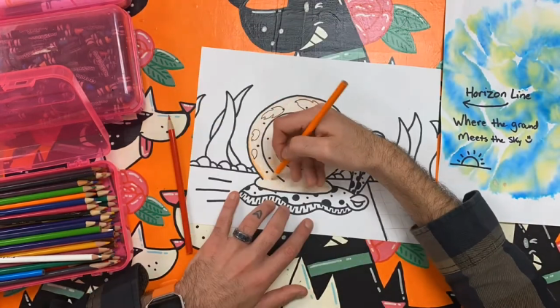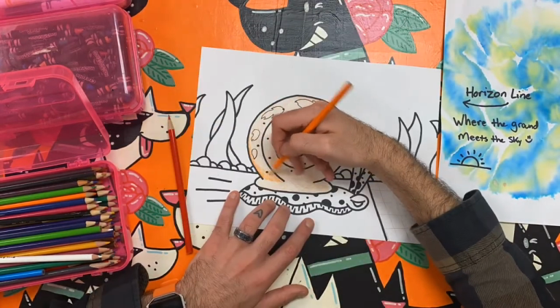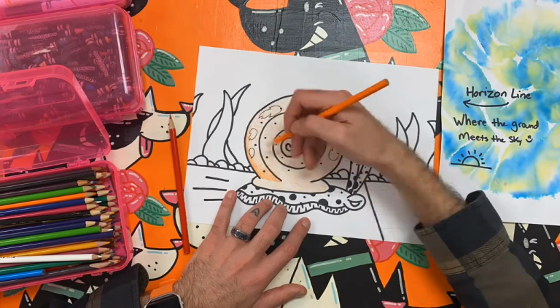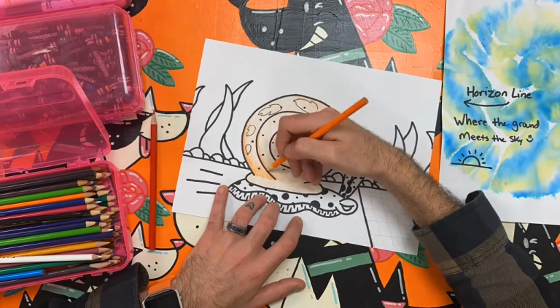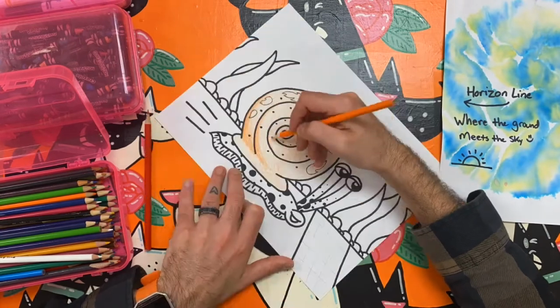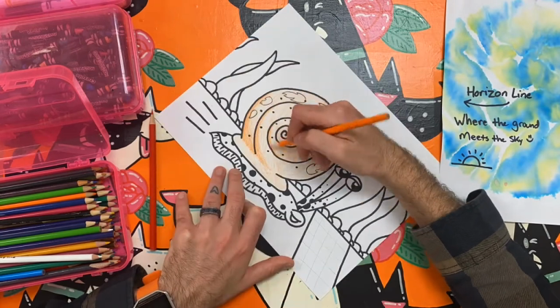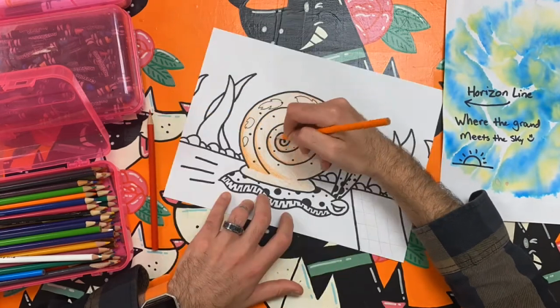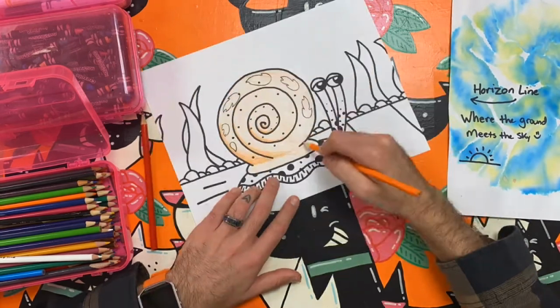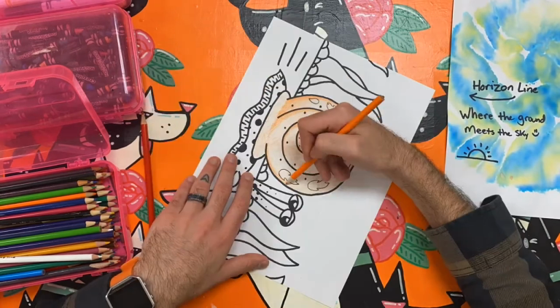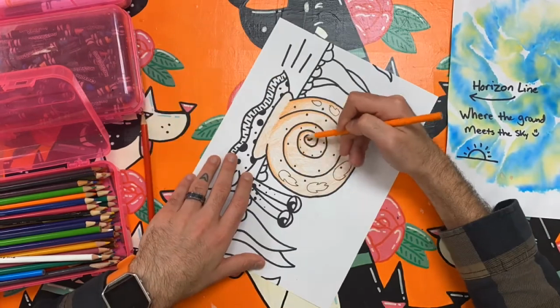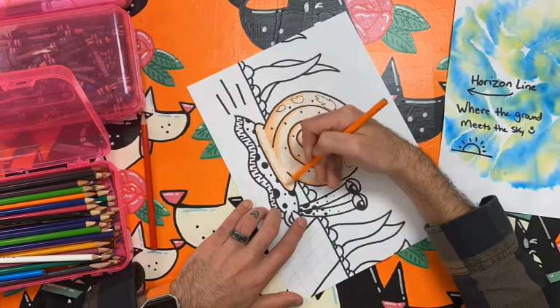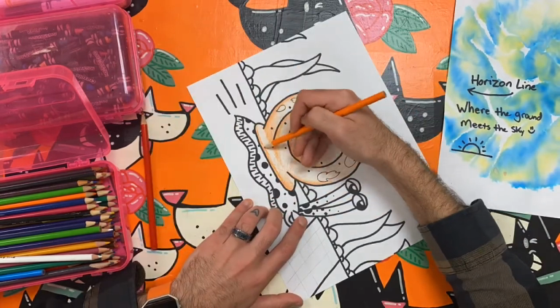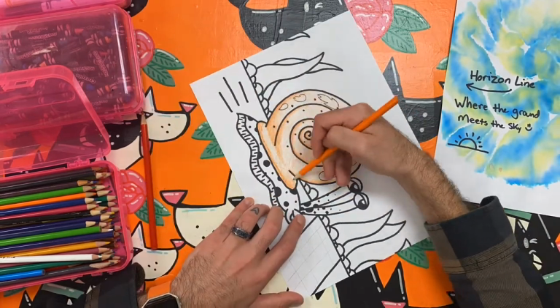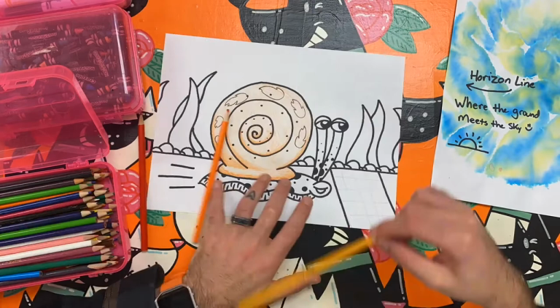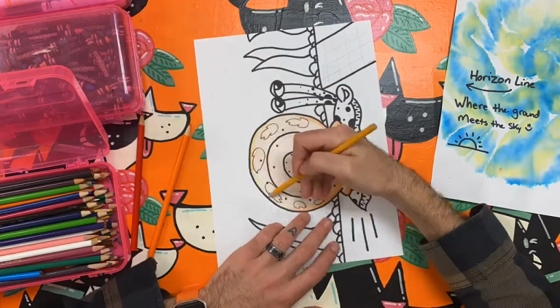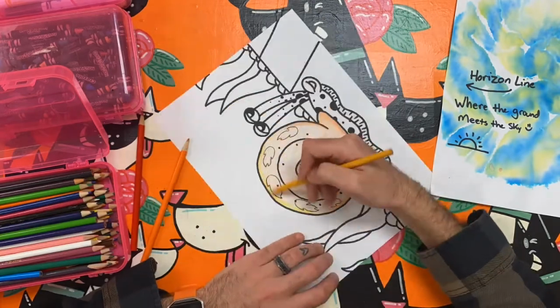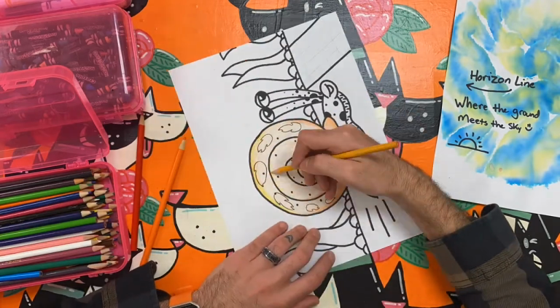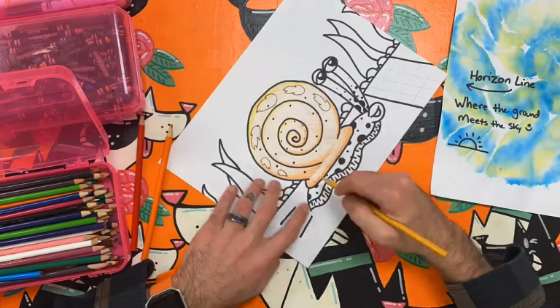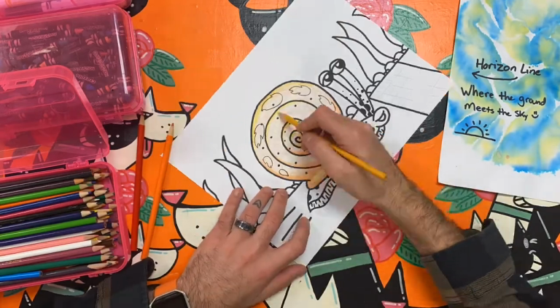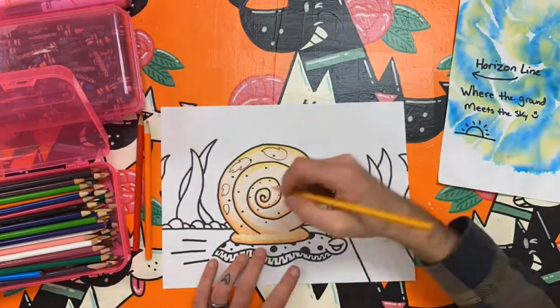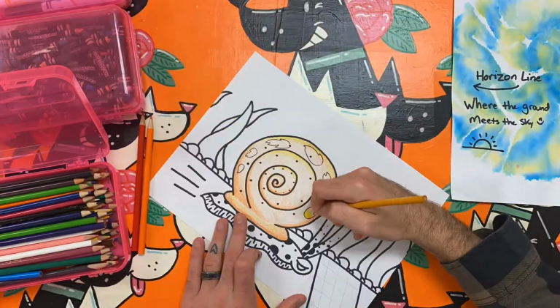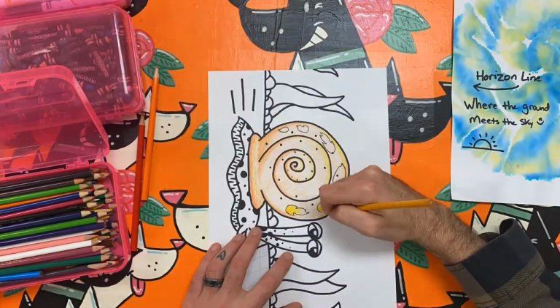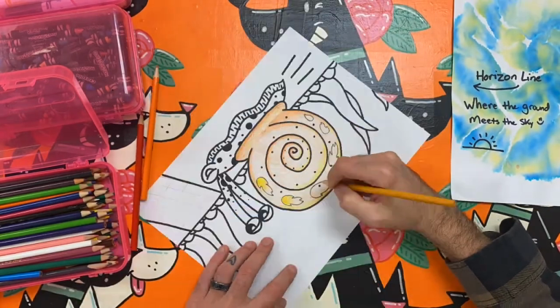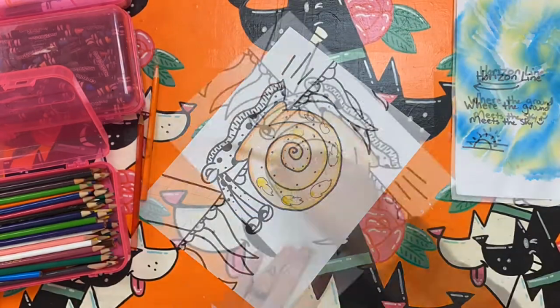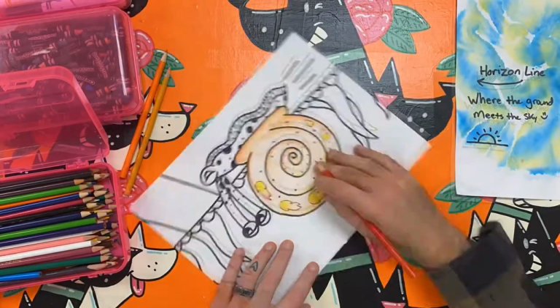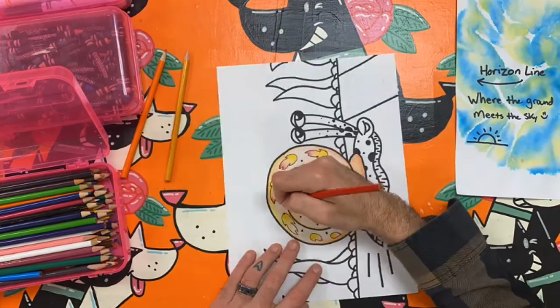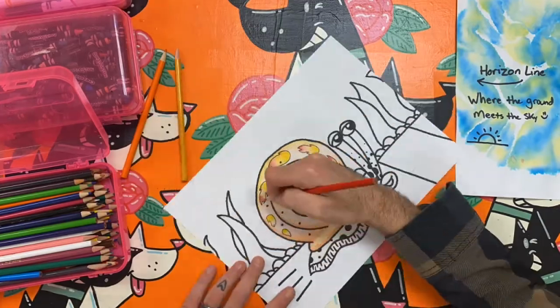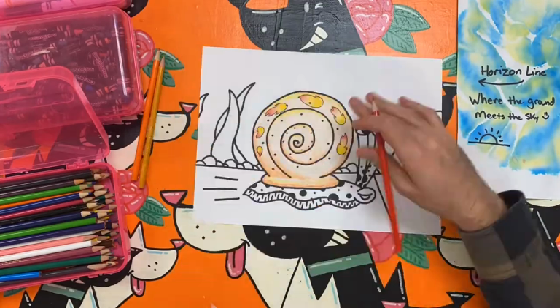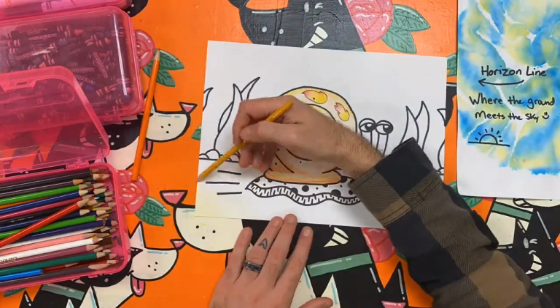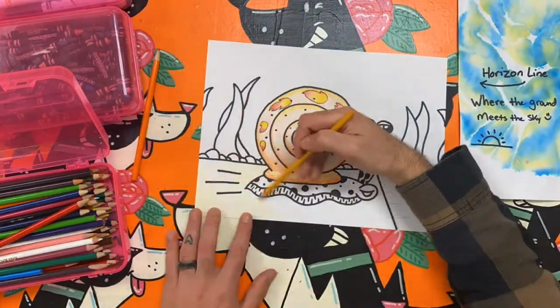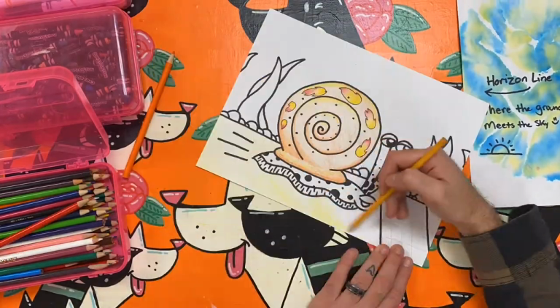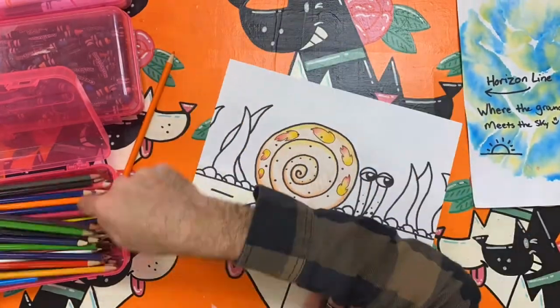With everything drawn and outlined, you can begin to finish your work by adding color creatively. As you follow along, pay attention to the colors I use in my snail and how those contrast or are different from the colors around the snail.